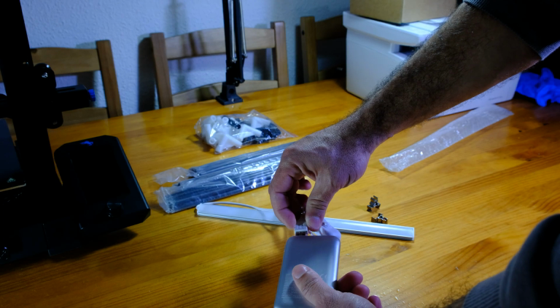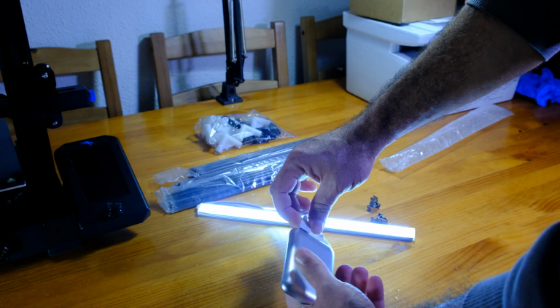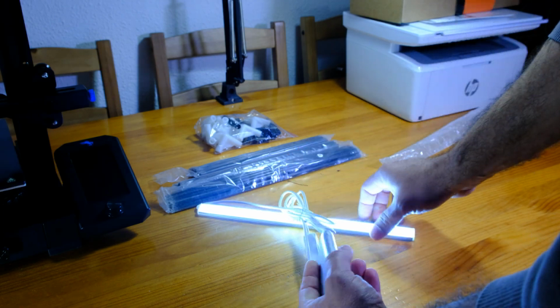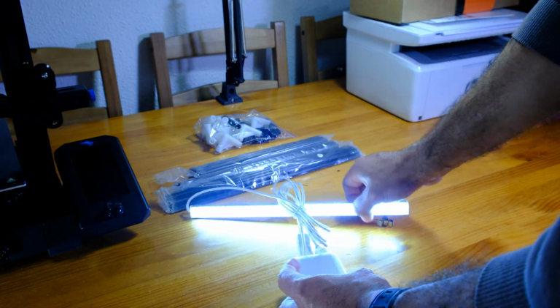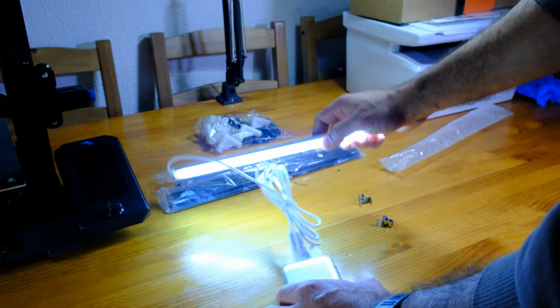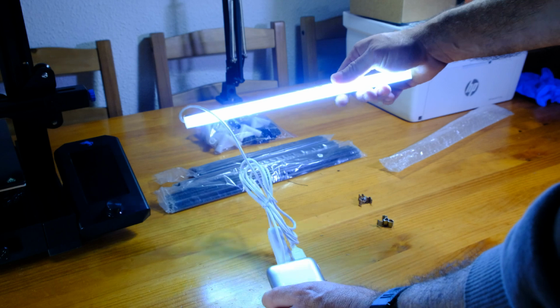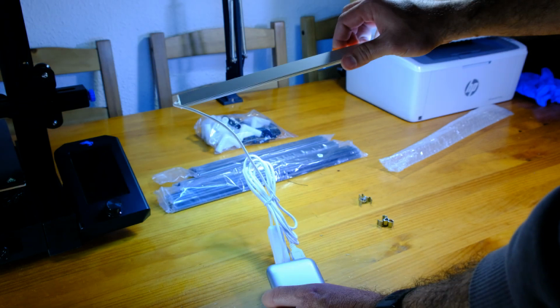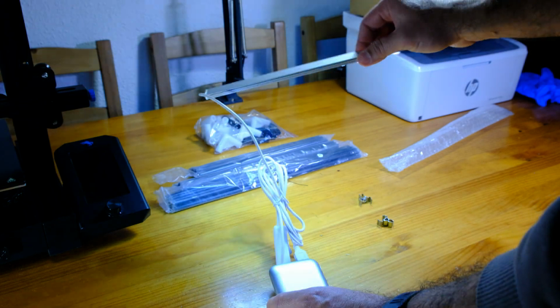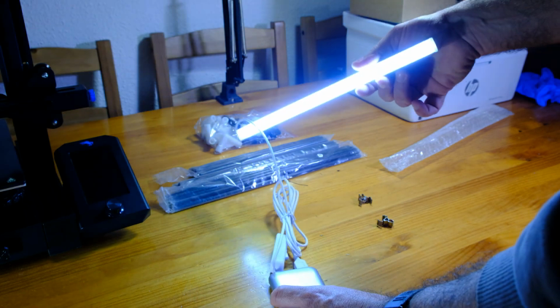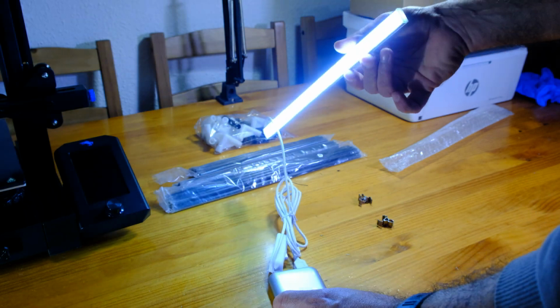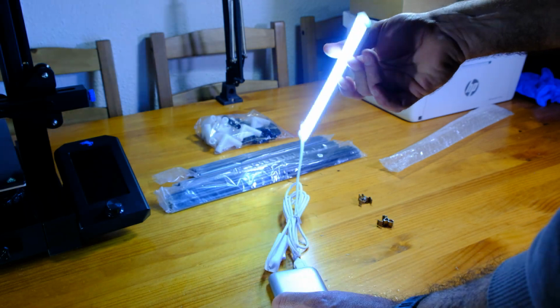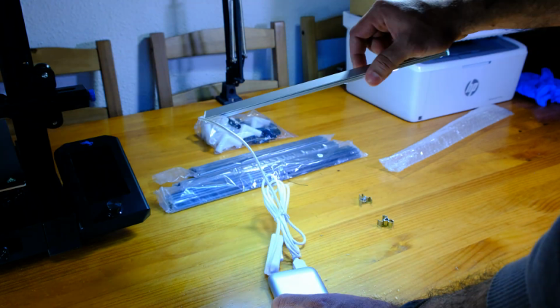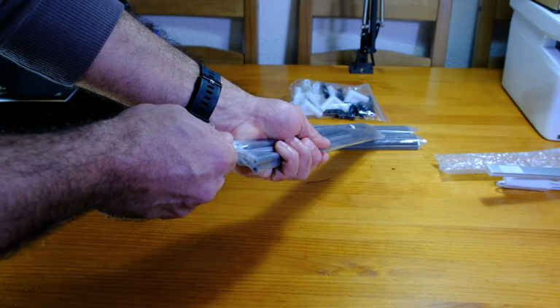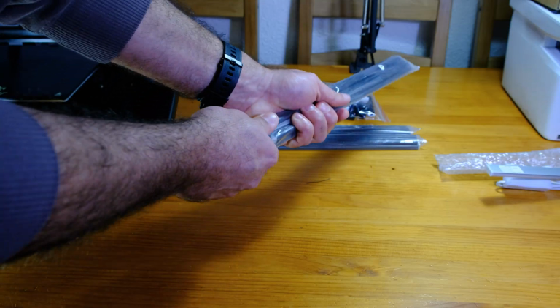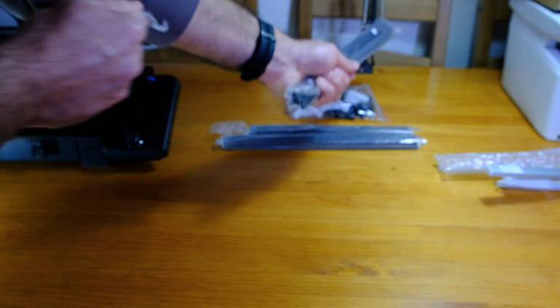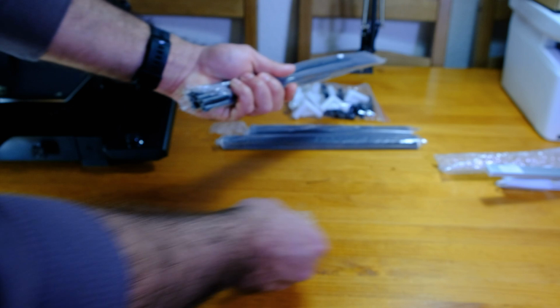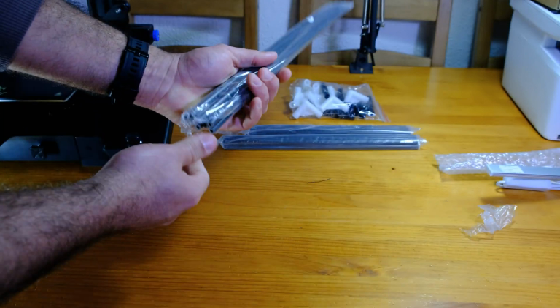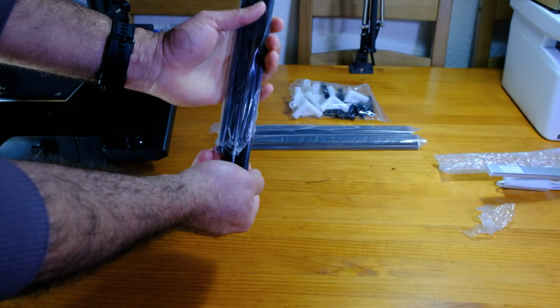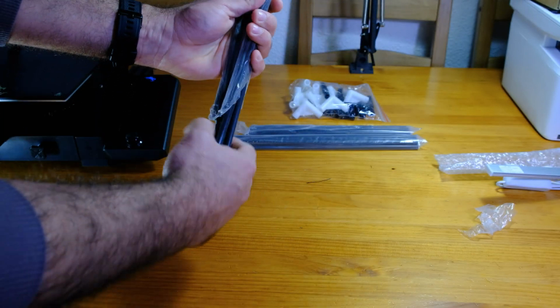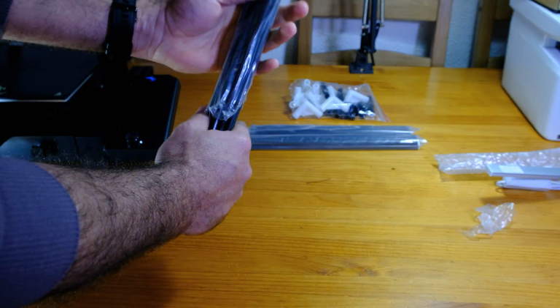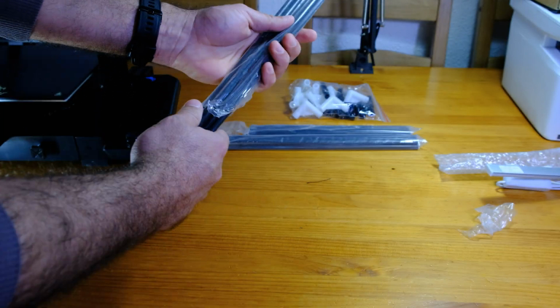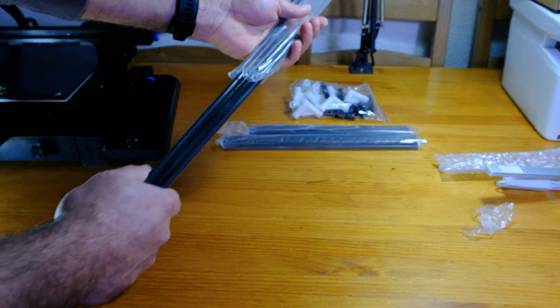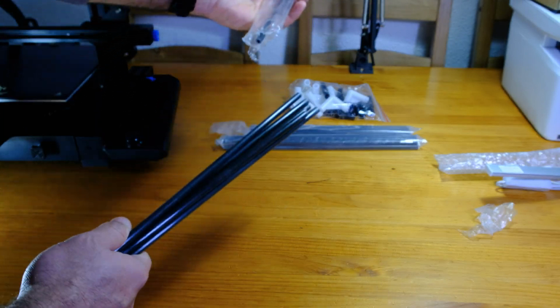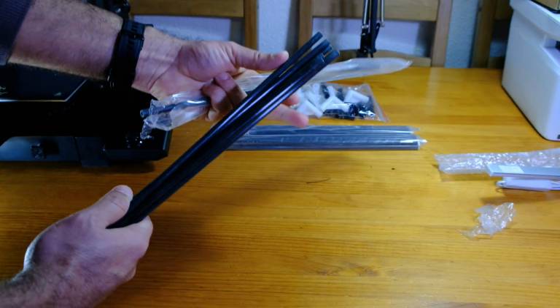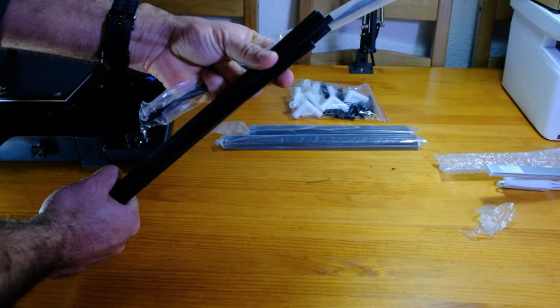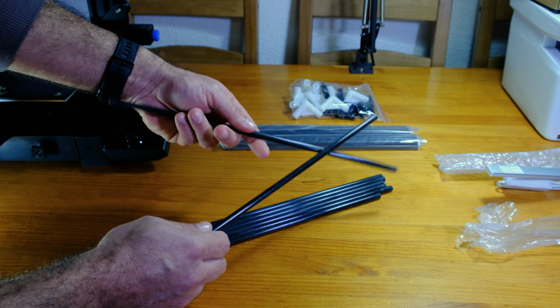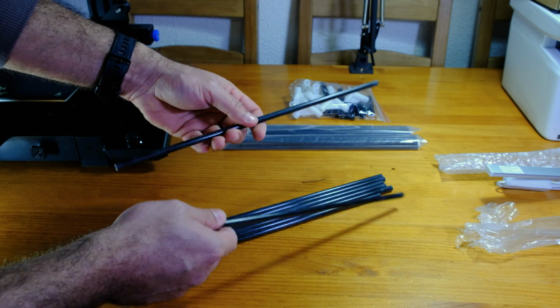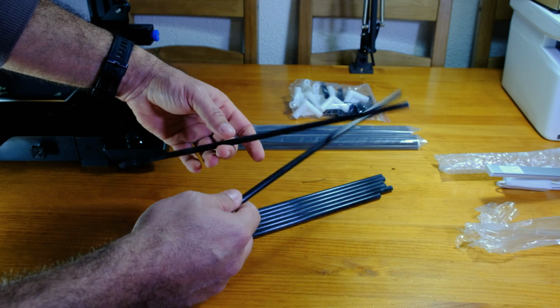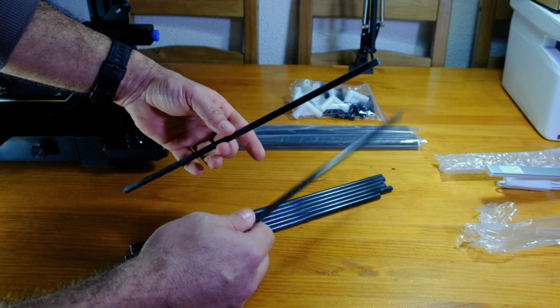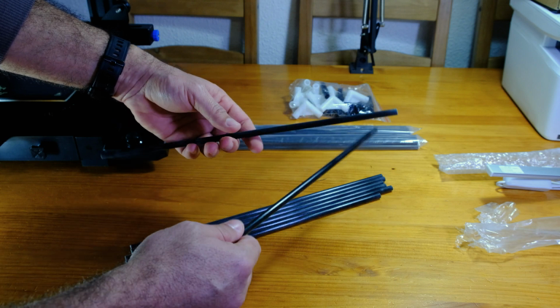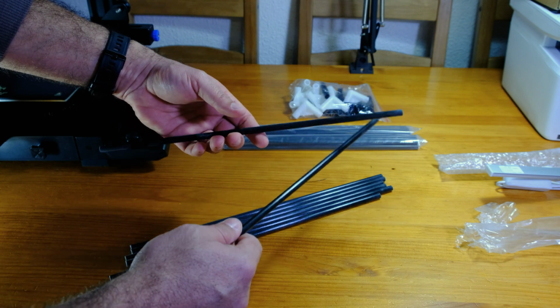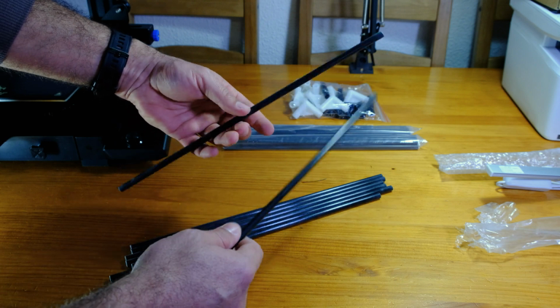The kit also includes a very bright LED lamp with an inline switch that can be connected to any USB source. What really stood out to me were the rods for the frame — they are made of high-quality fiberglass, which I prefer over aluminum. The rods come in three different sizes.